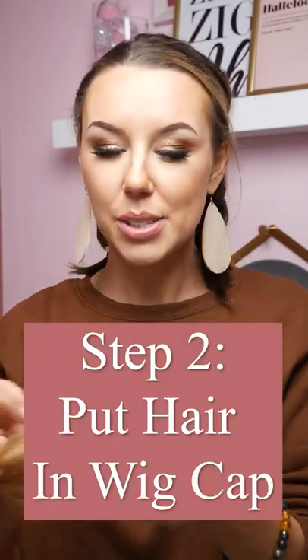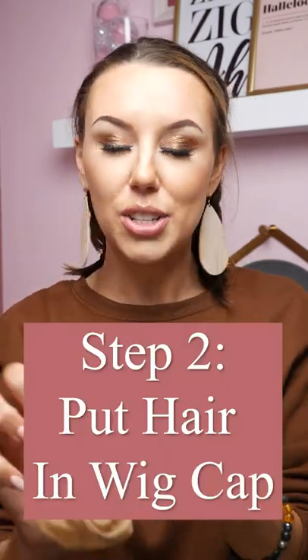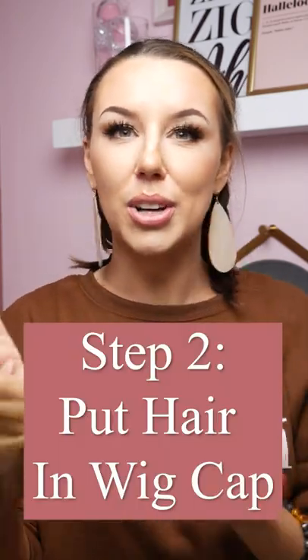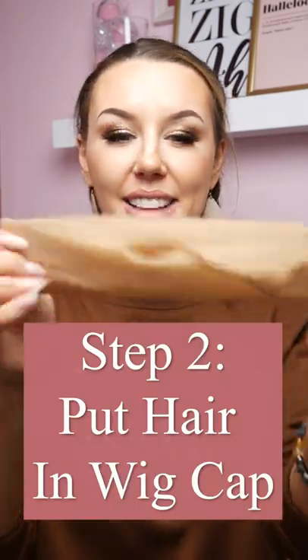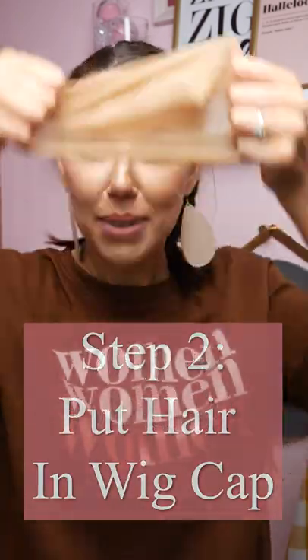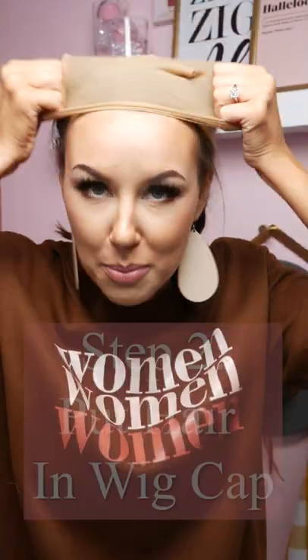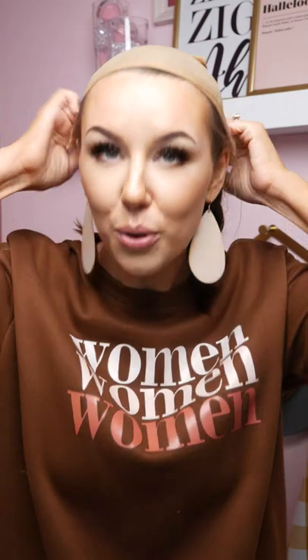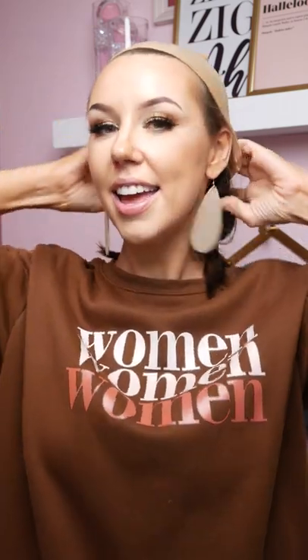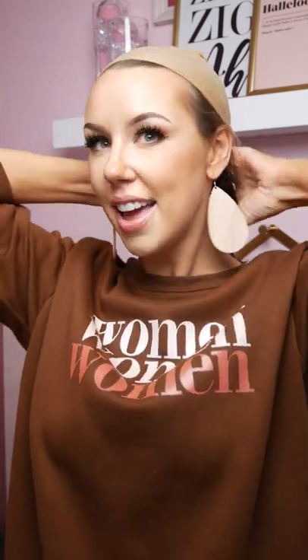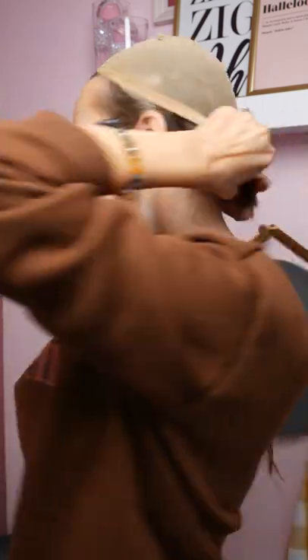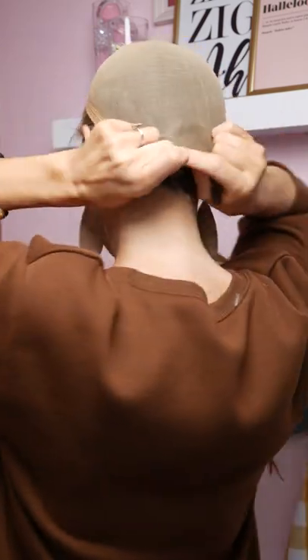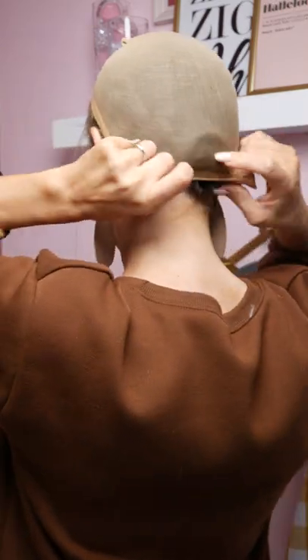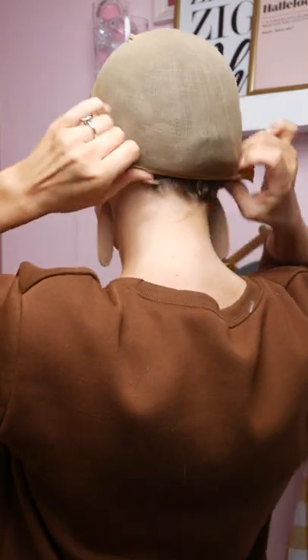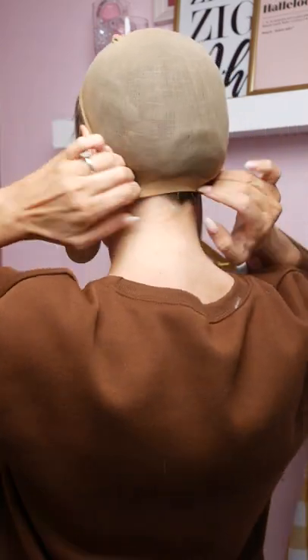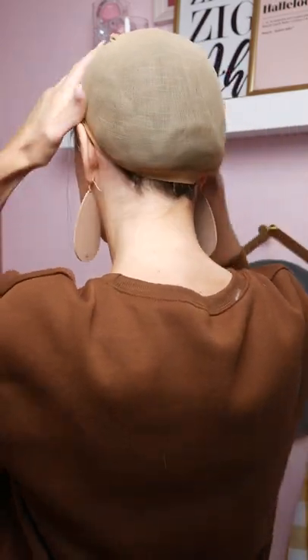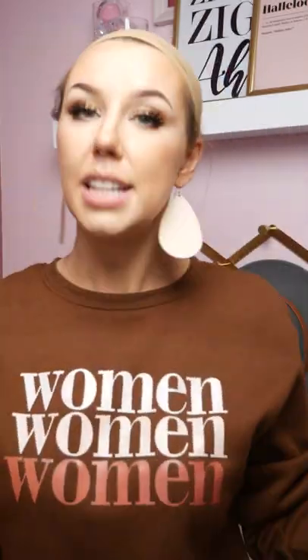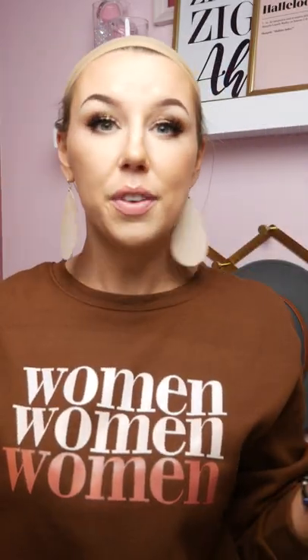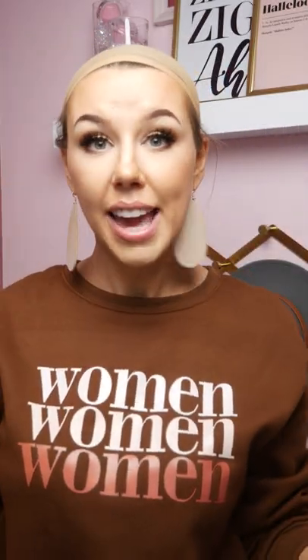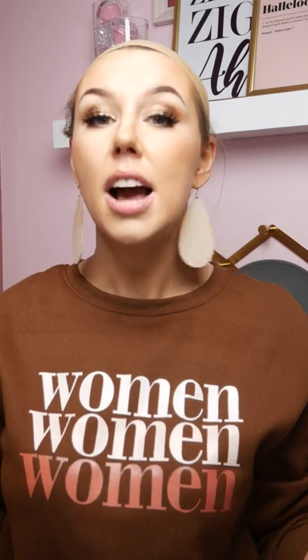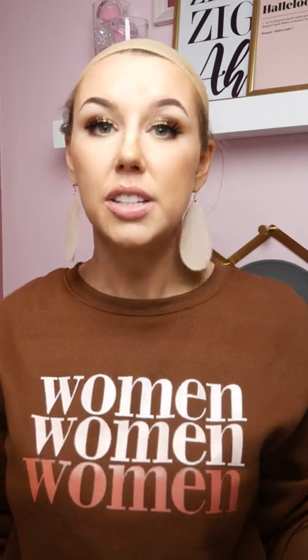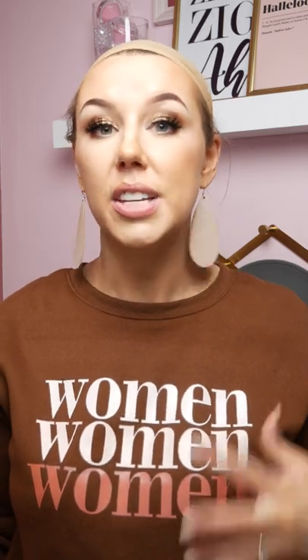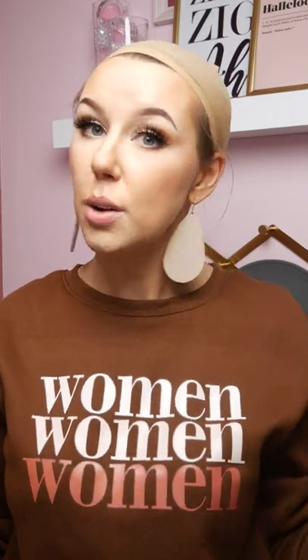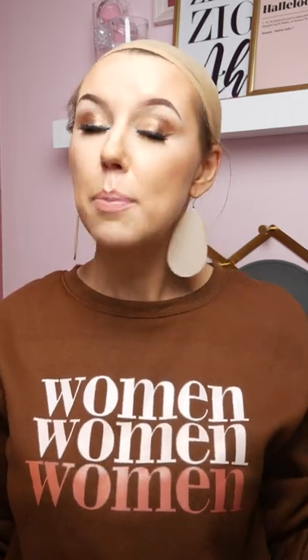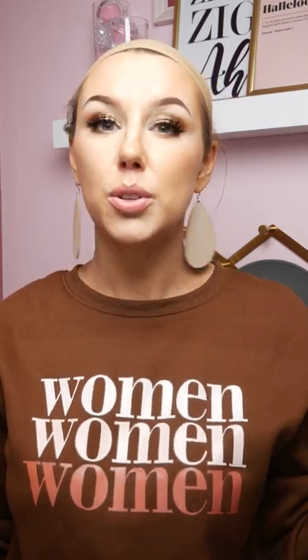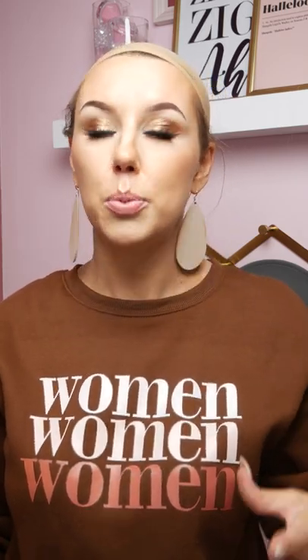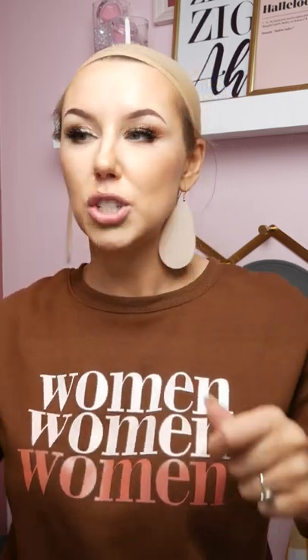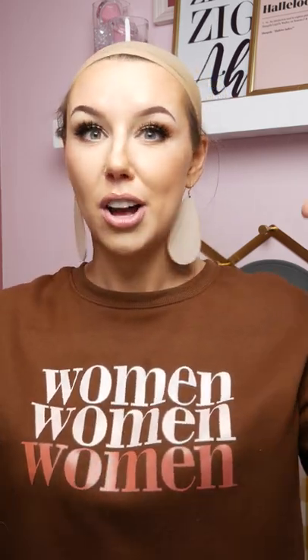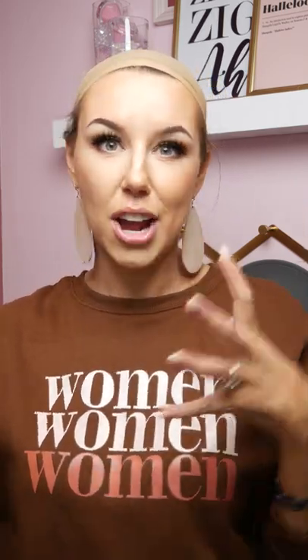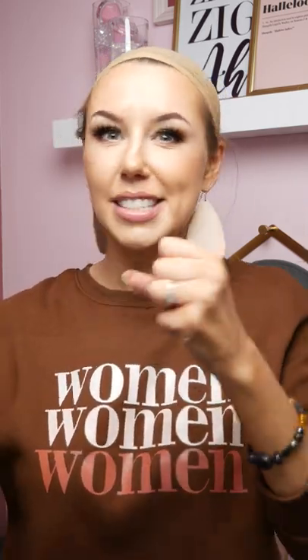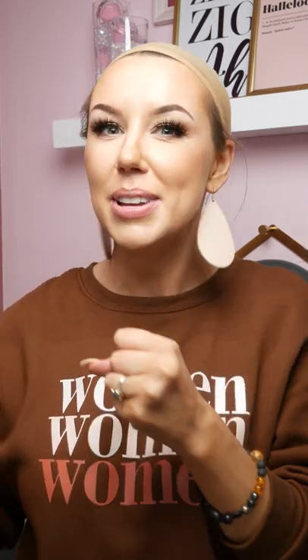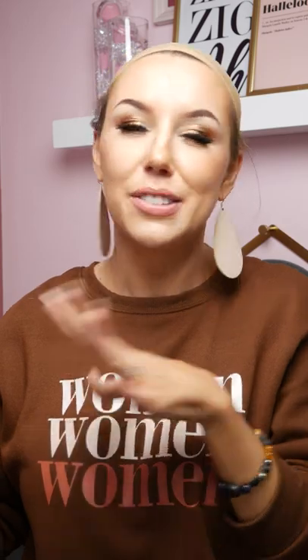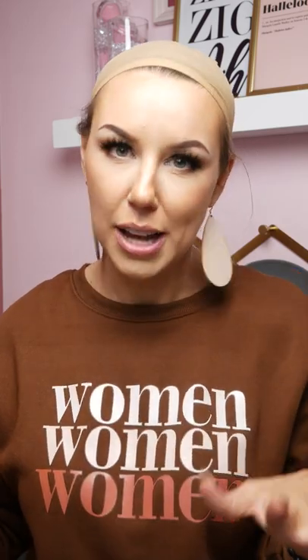So what I'm going to do is just grab my nylon cap here and put my forehead in, and then just tuck the braids right there in the back. Tip: if you have long hair, I really suggest using a netted wig cap. Those are going to help really just bring all that hair and keep it down as flat as possible.